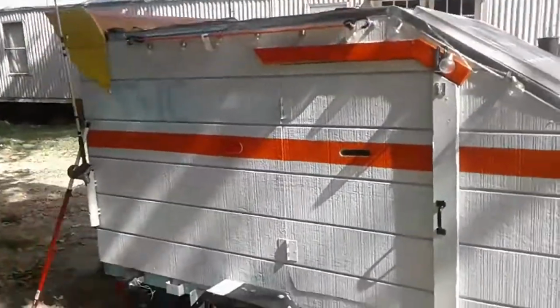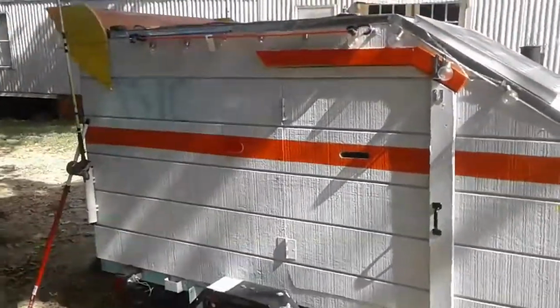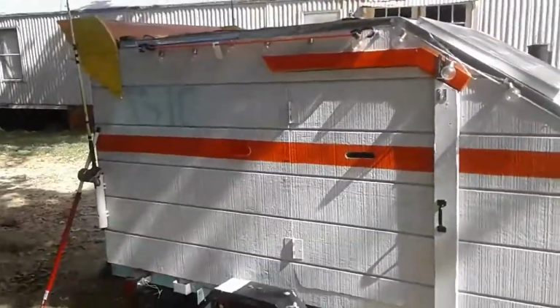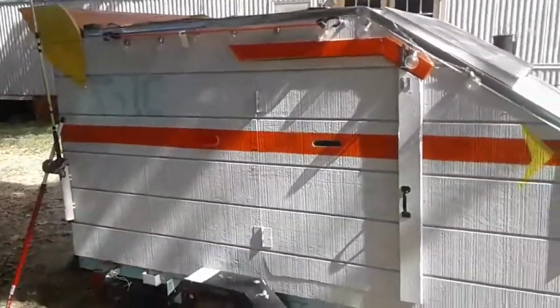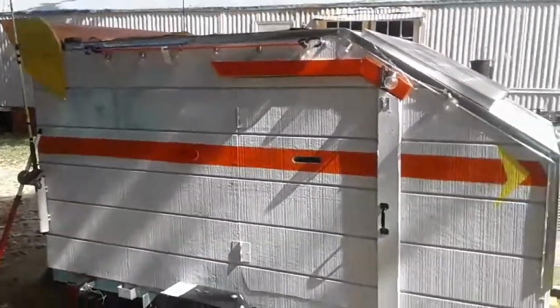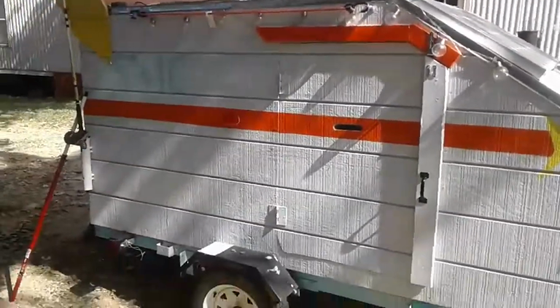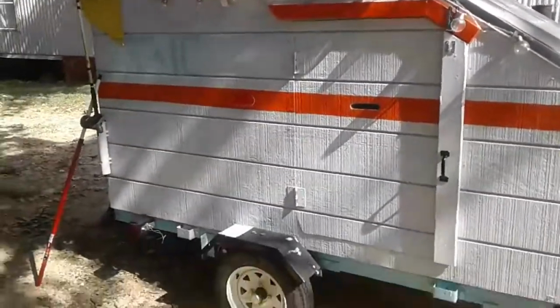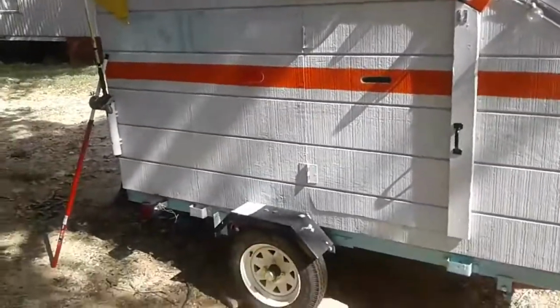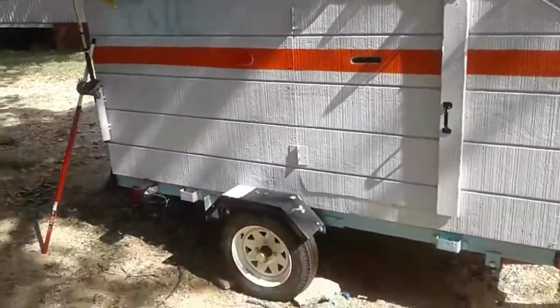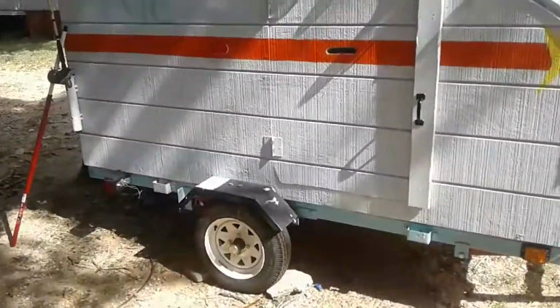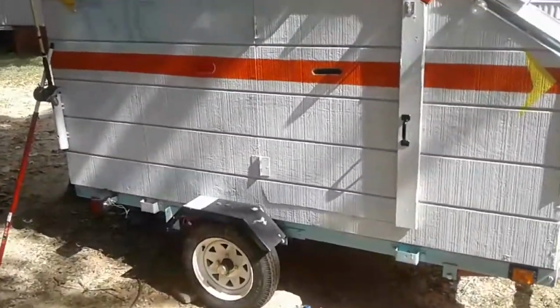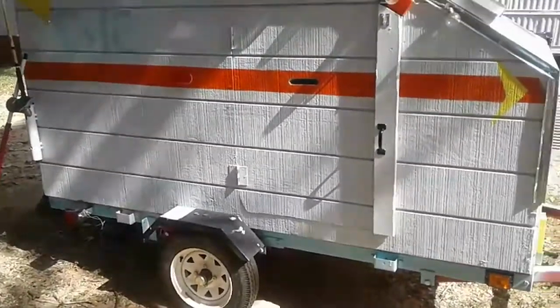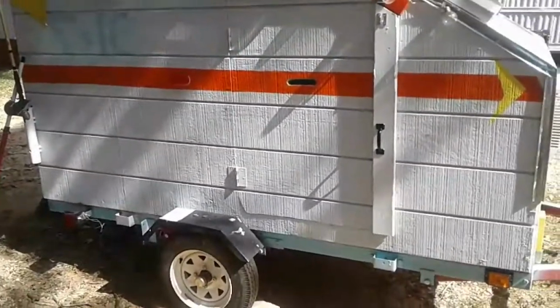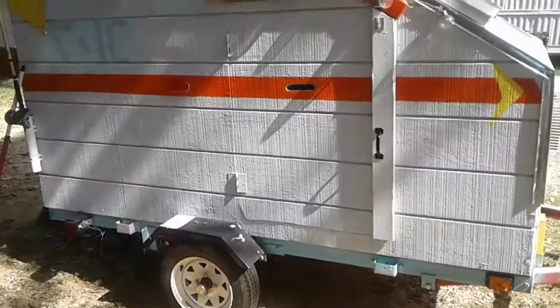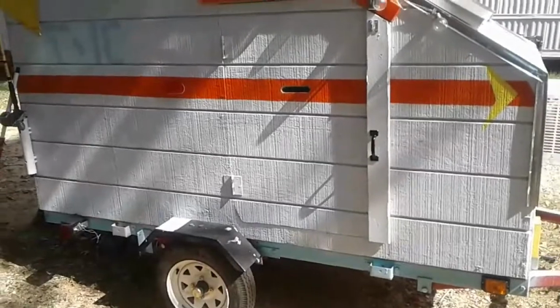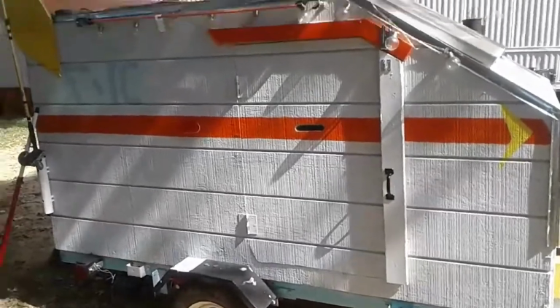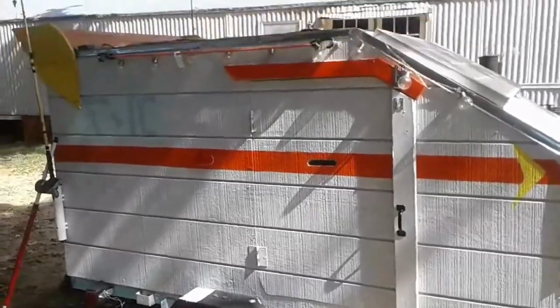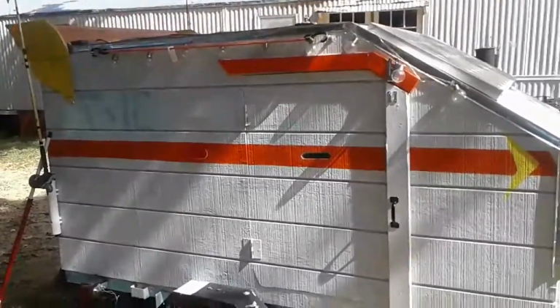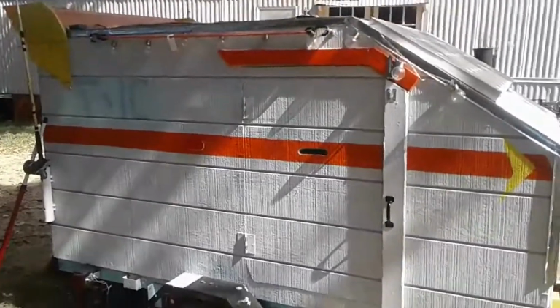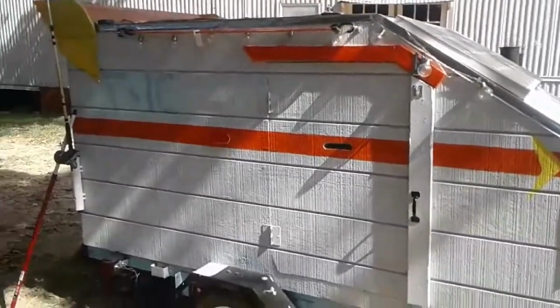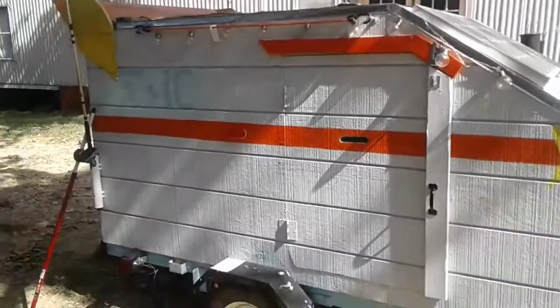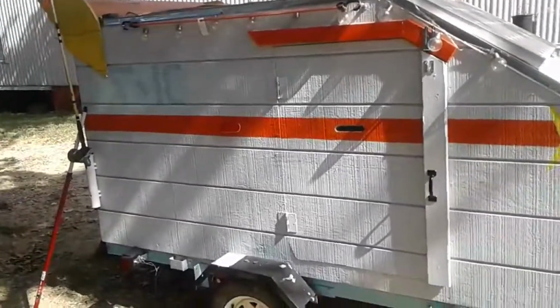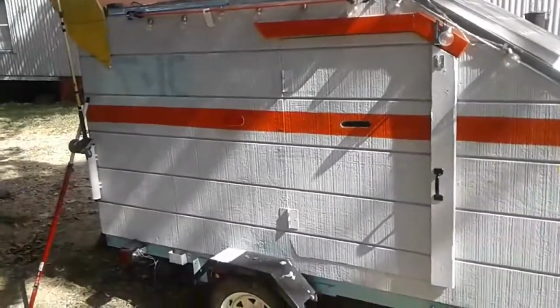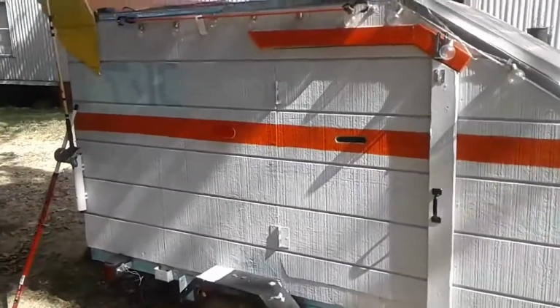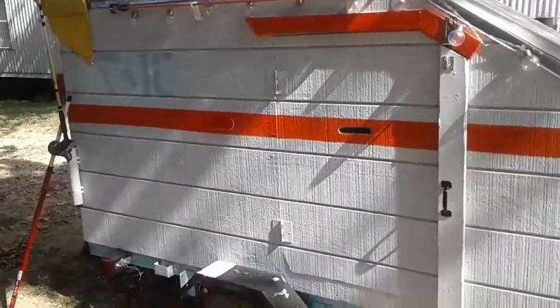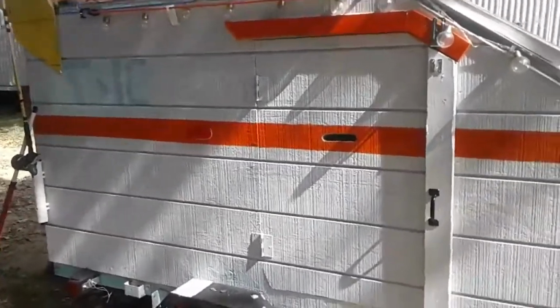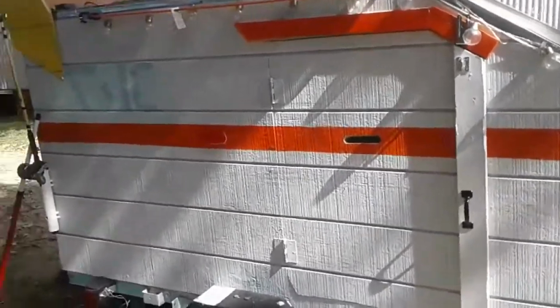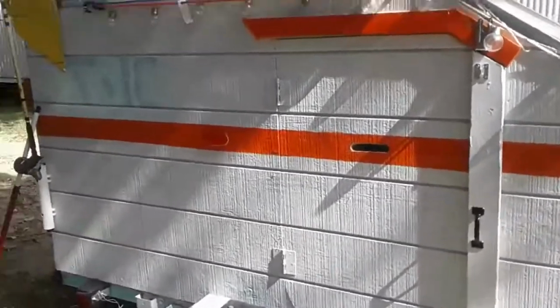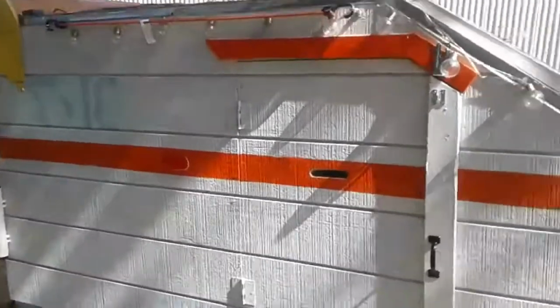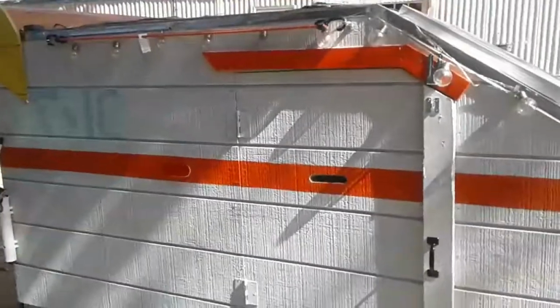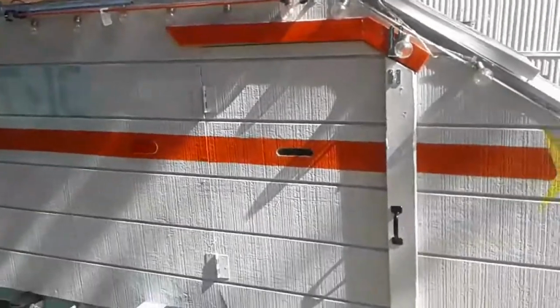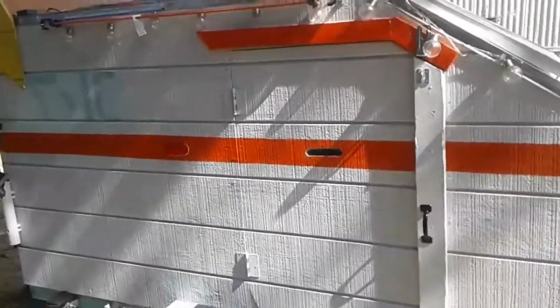The poor man's teardrop trailer. I build them quick and easy — well, not quick and easy, but not as complicated as some of the other ones.